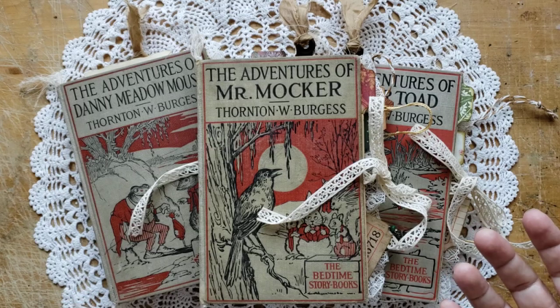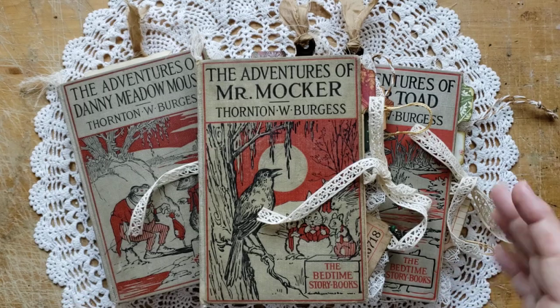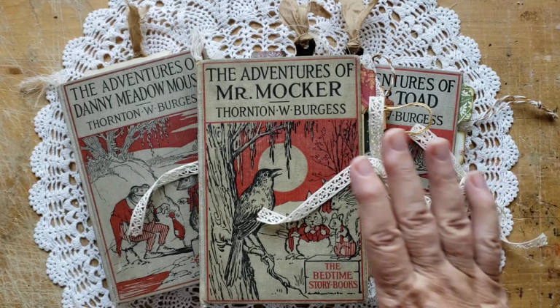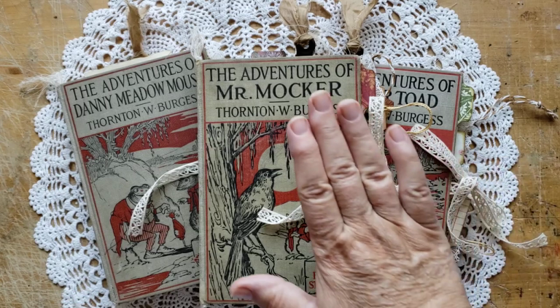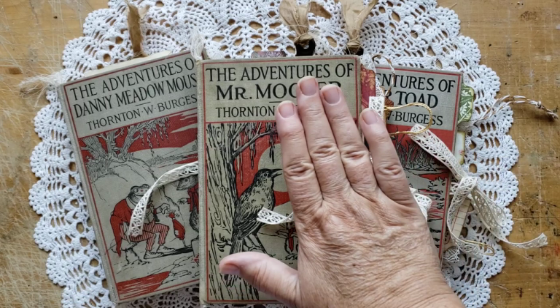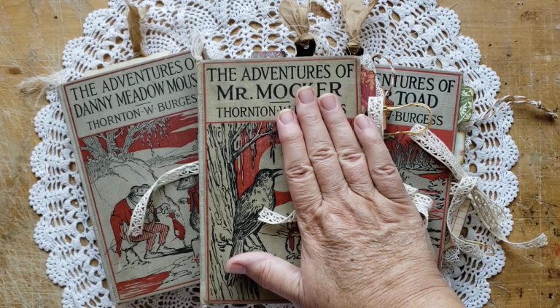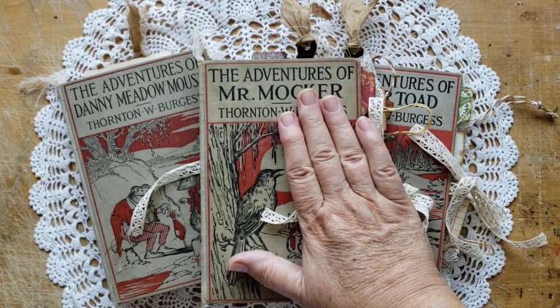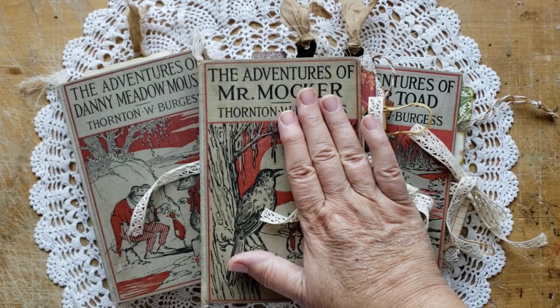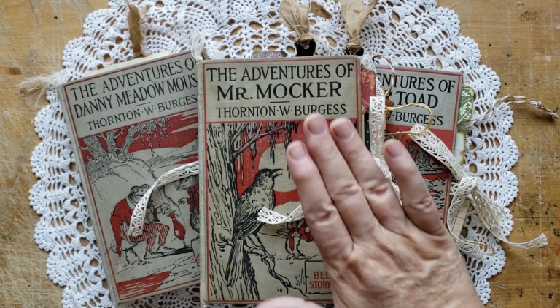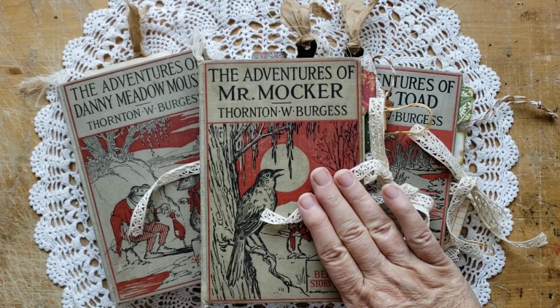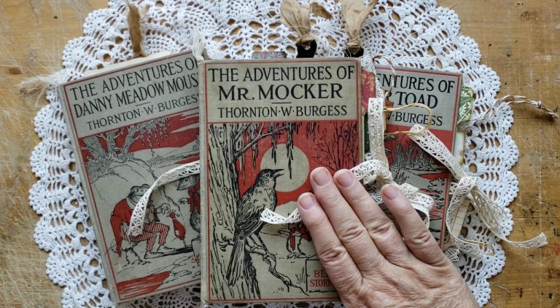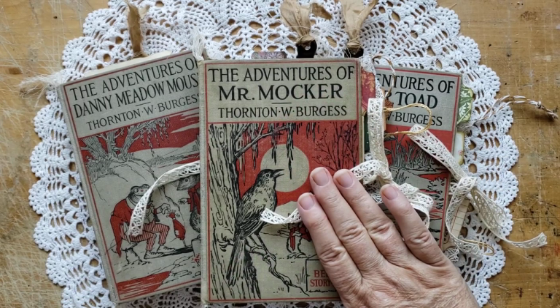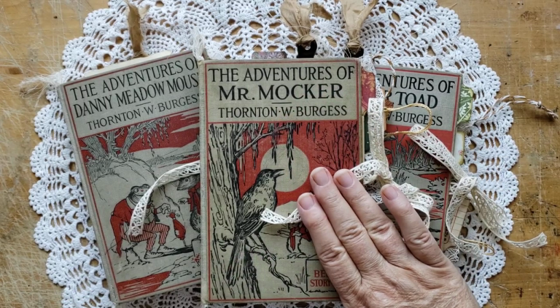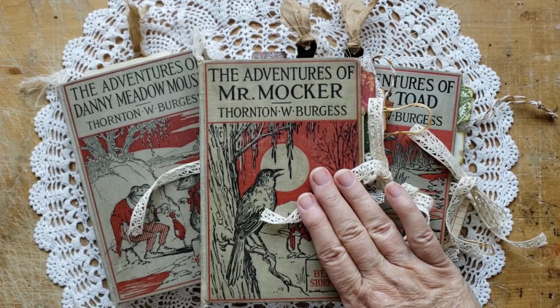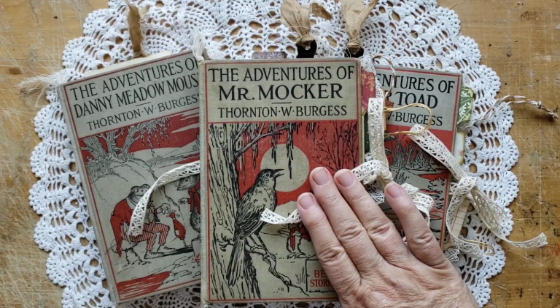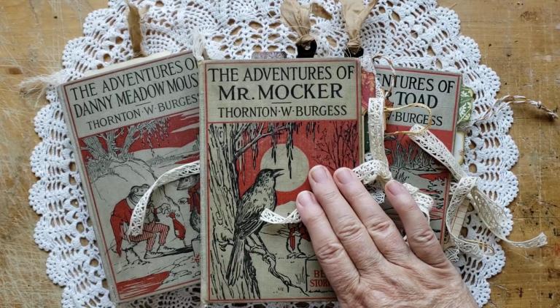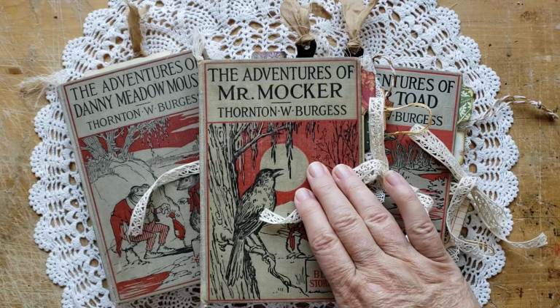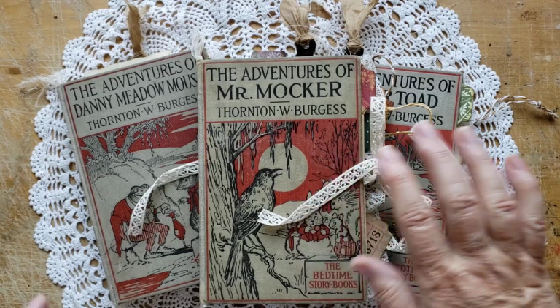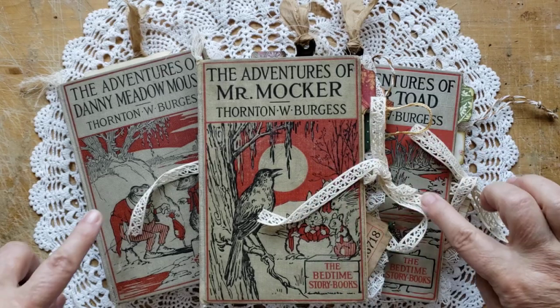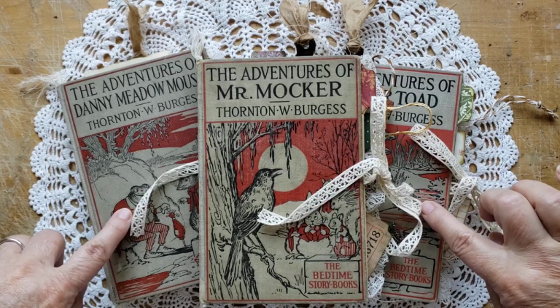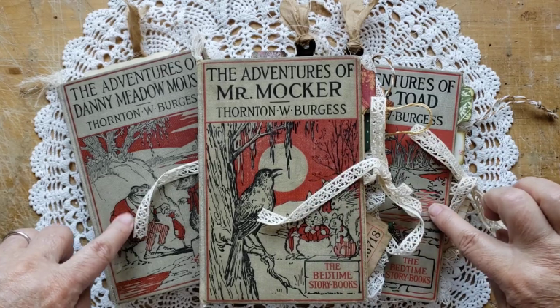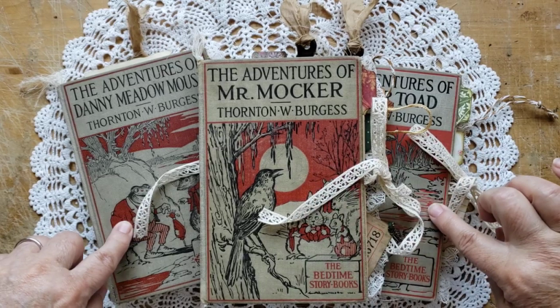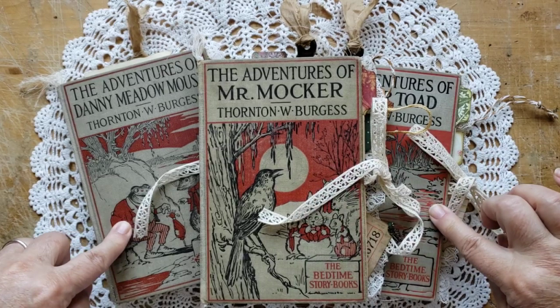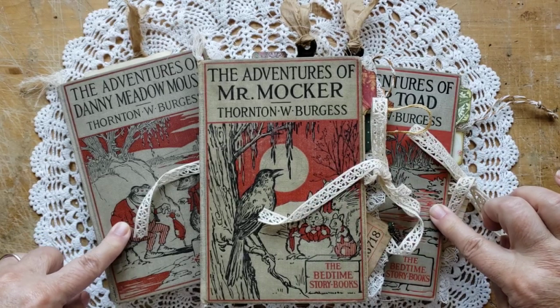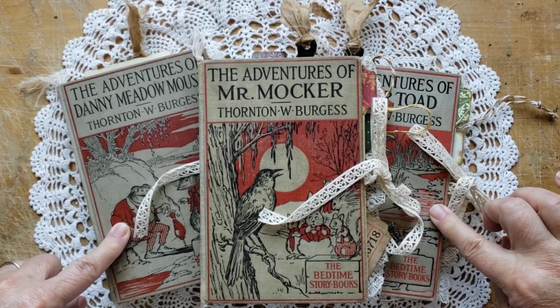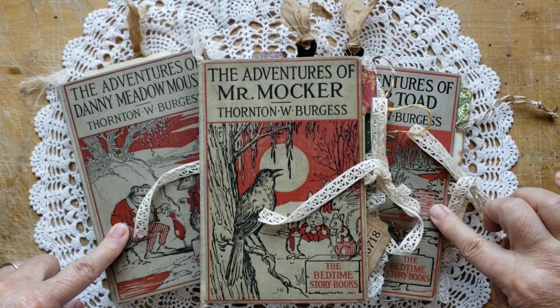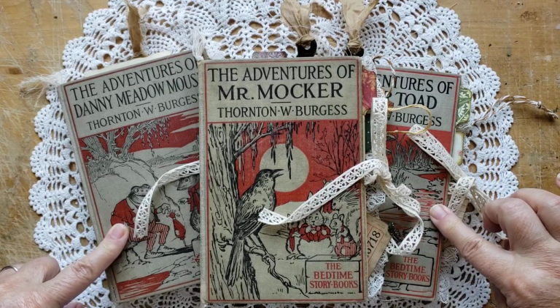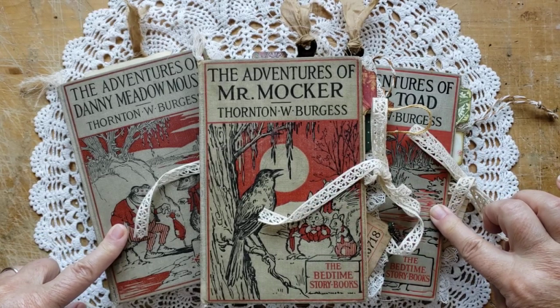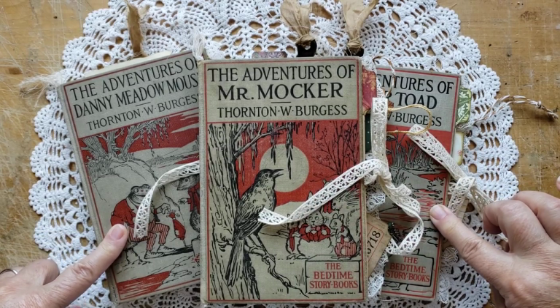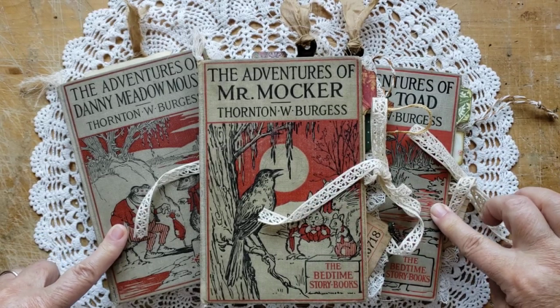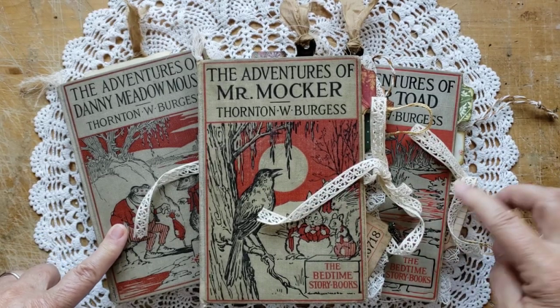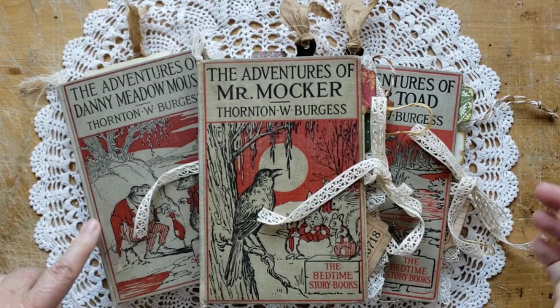So I'll go through Mr. Mocker in detail and explain things. And then with these two, I'll just flip the pages quickly.